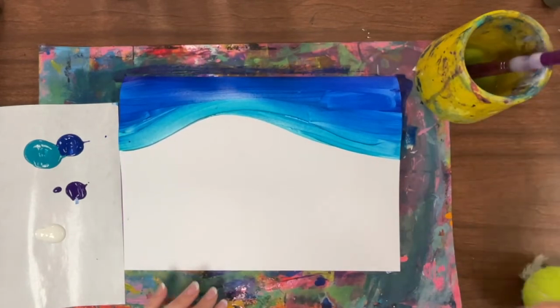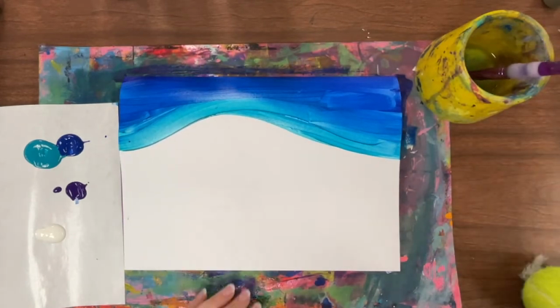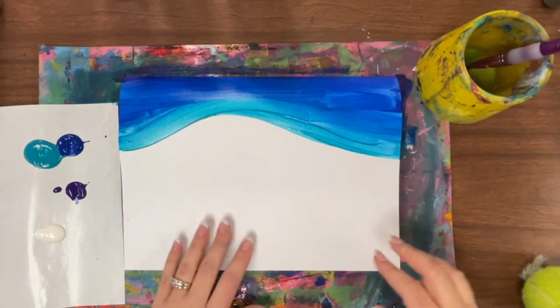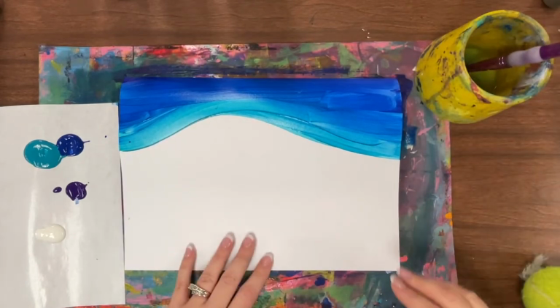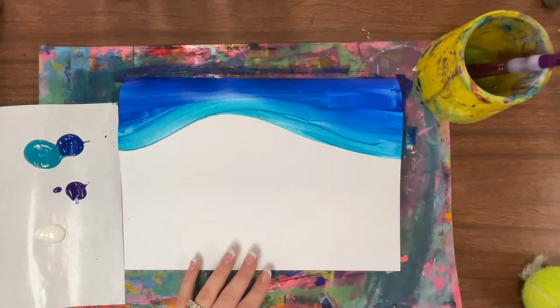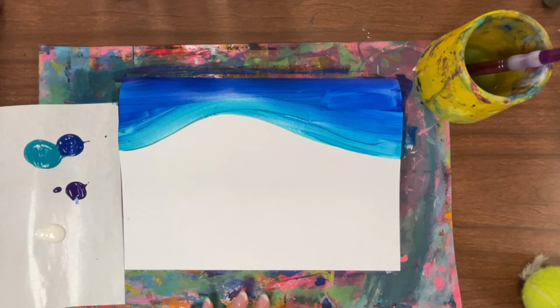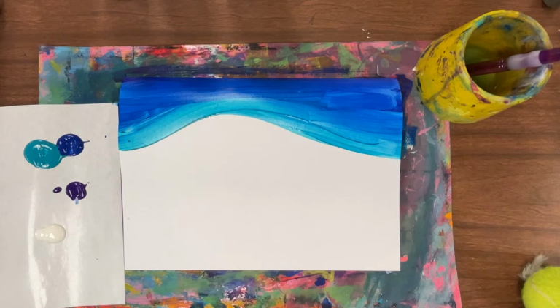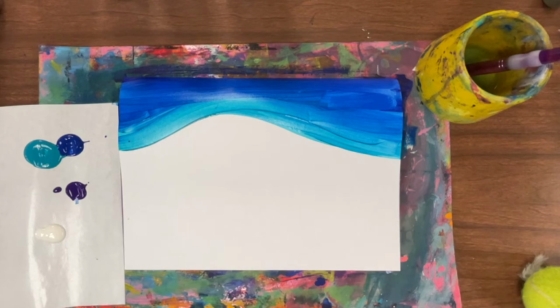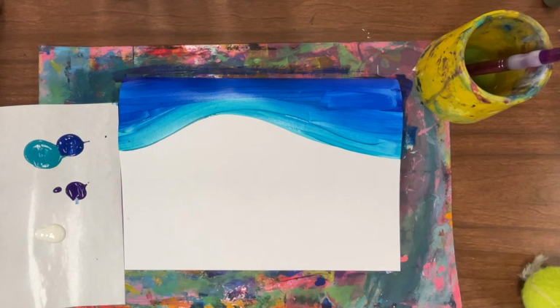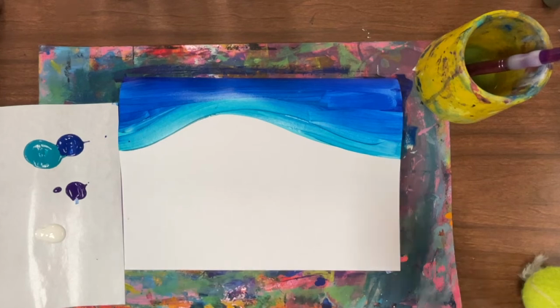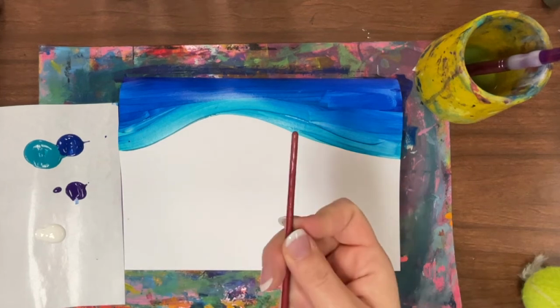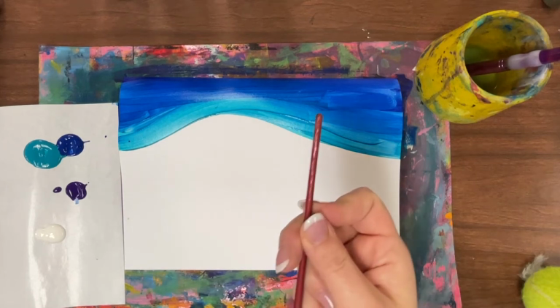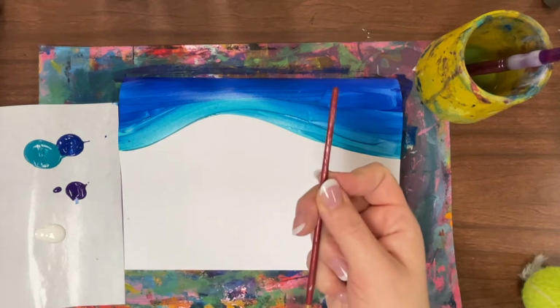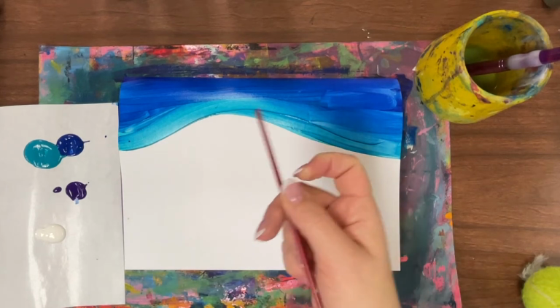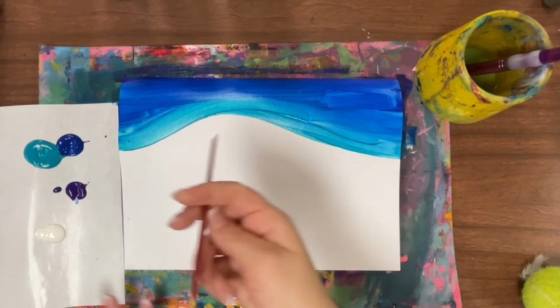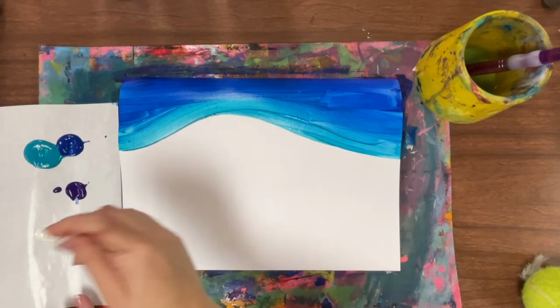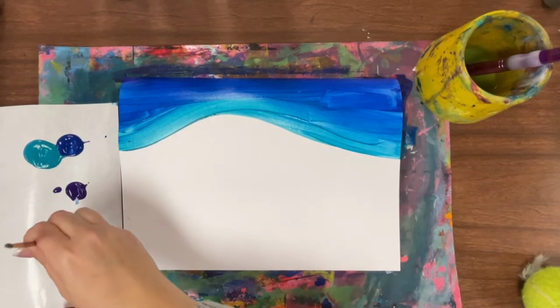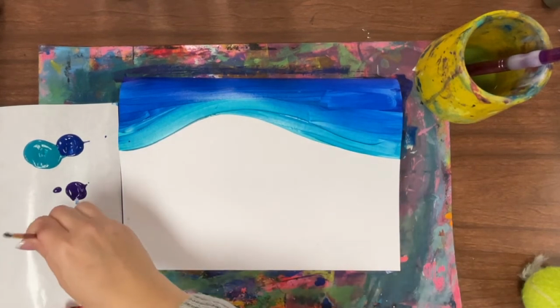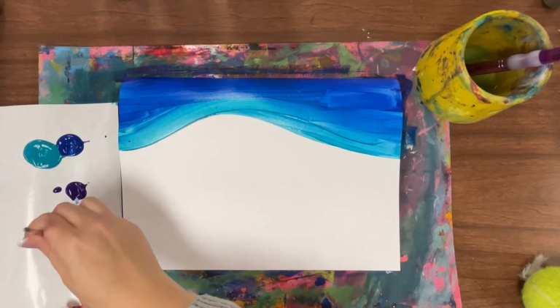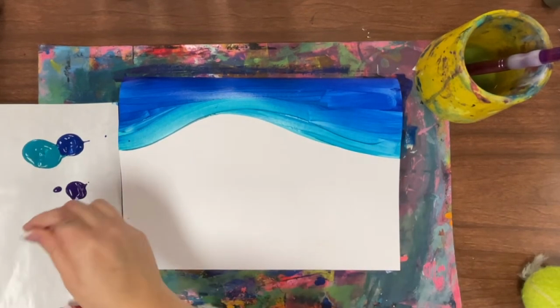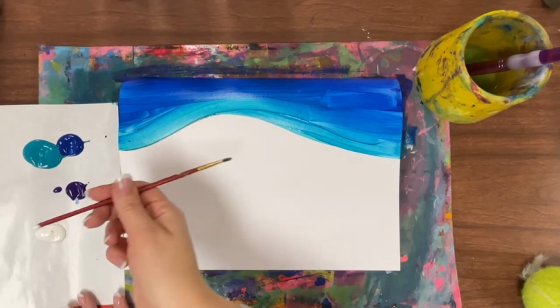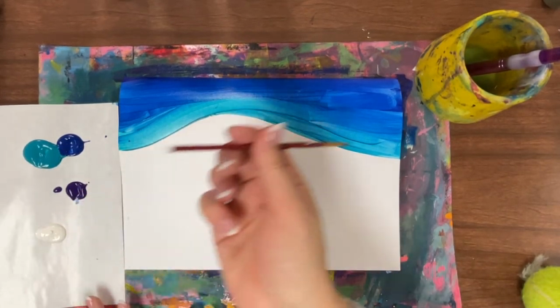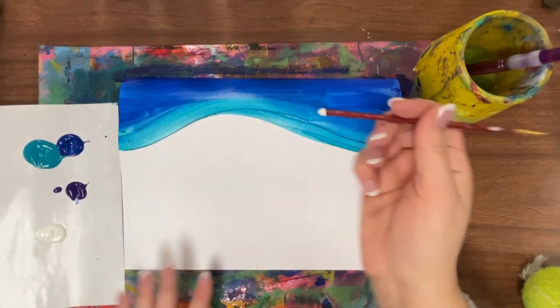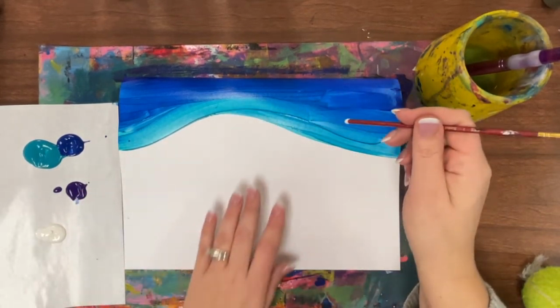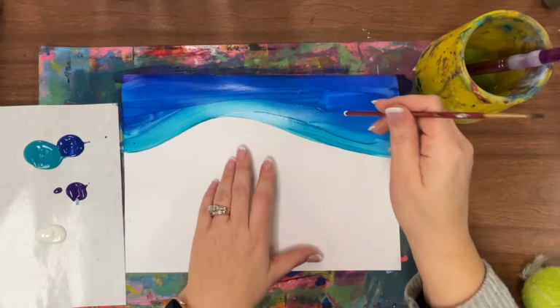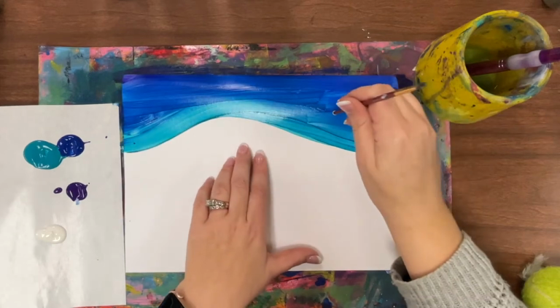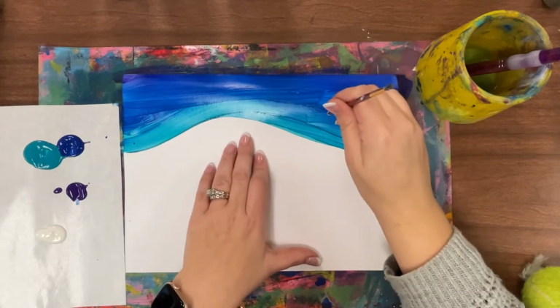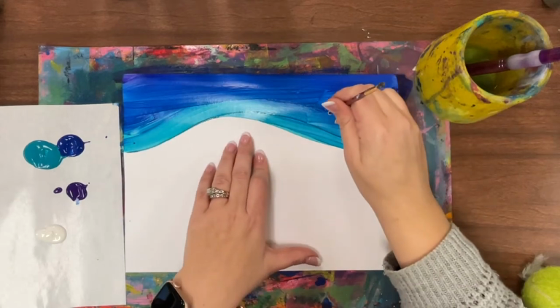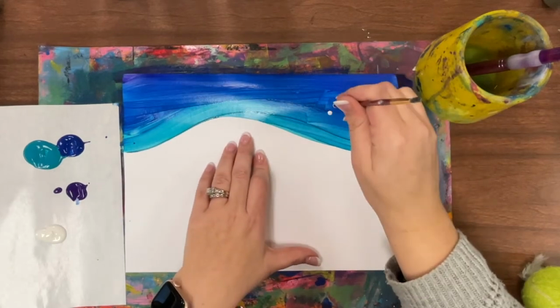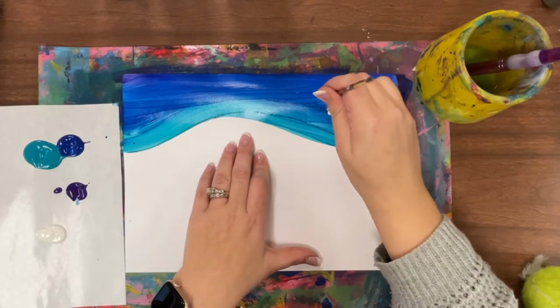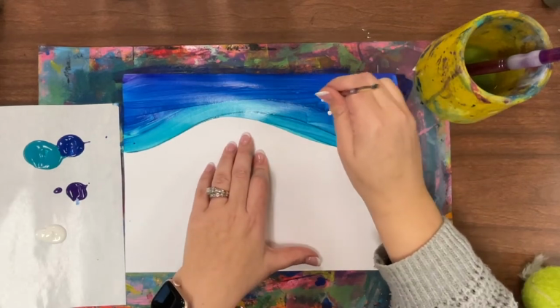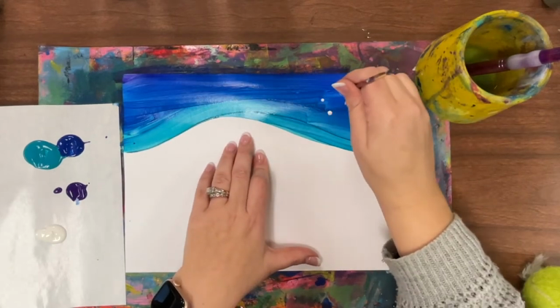If you want to add some snowflakes, you can use the handle of a smaller brush, just dip it in, and add some dots.